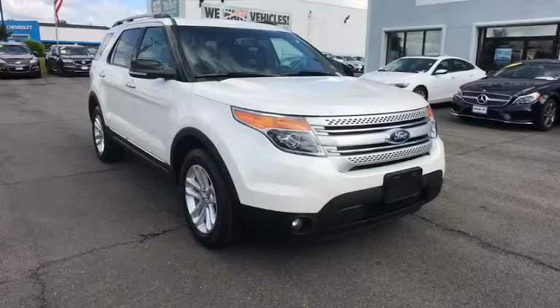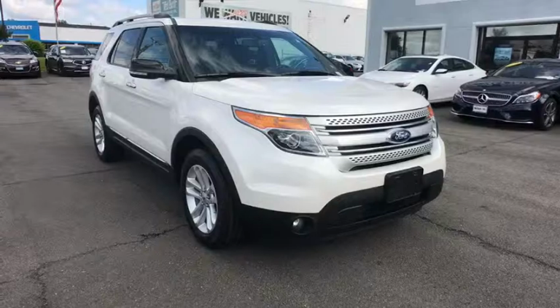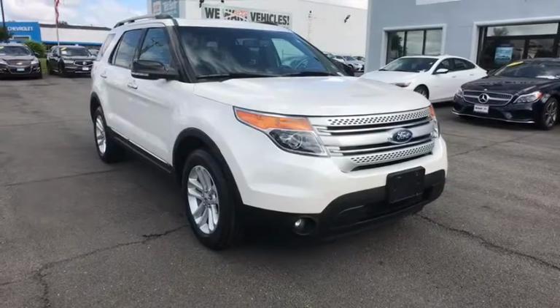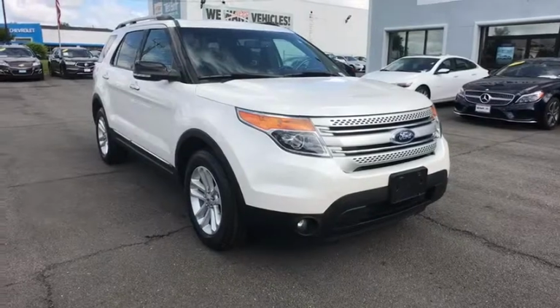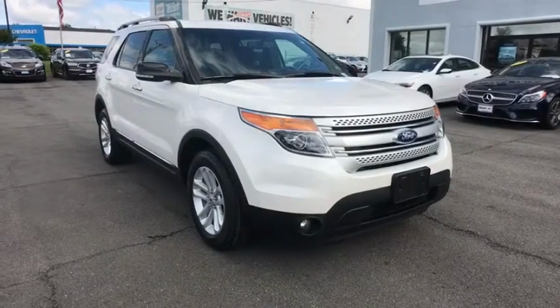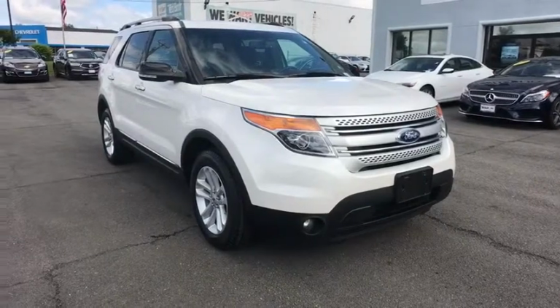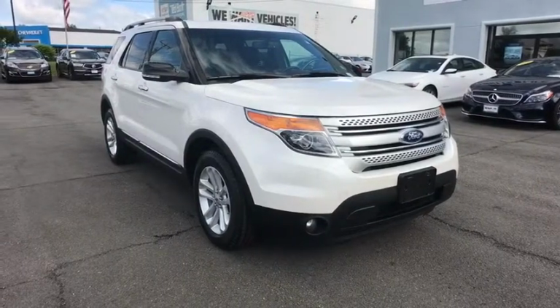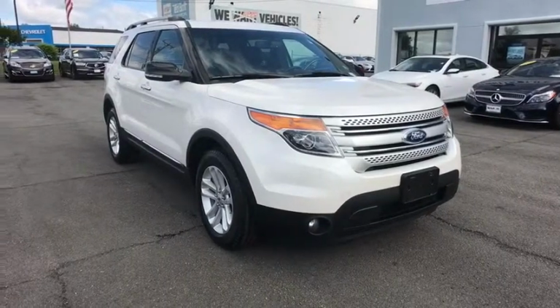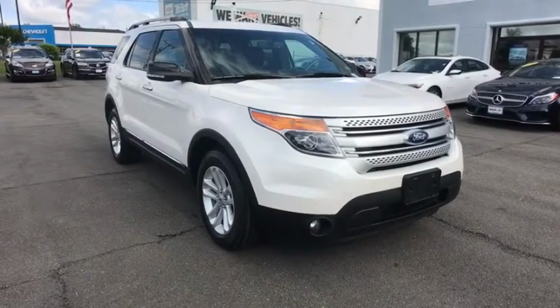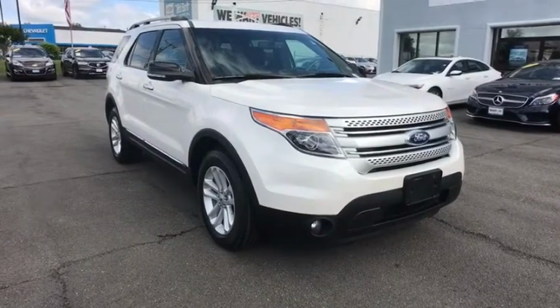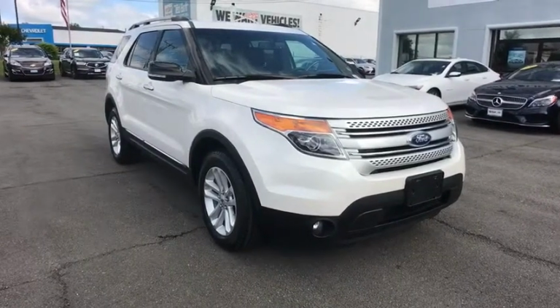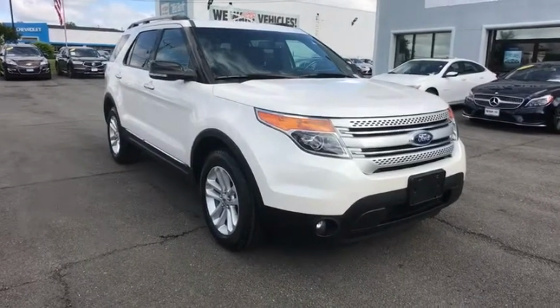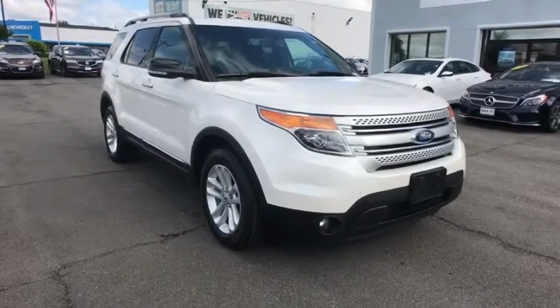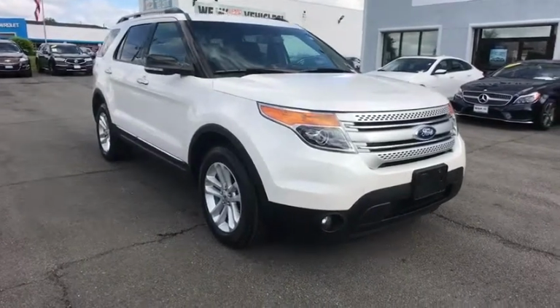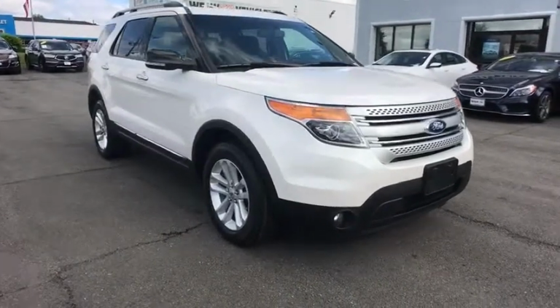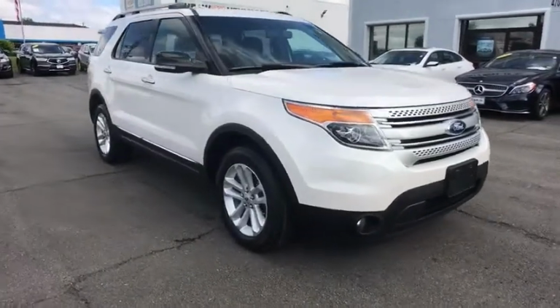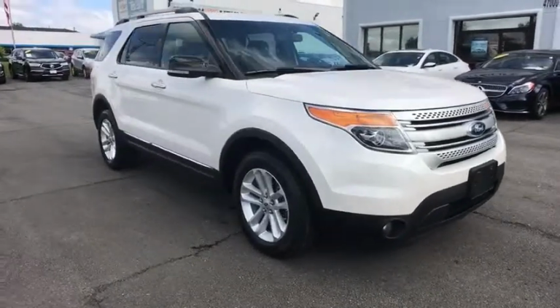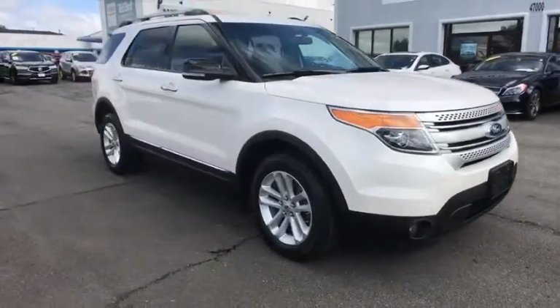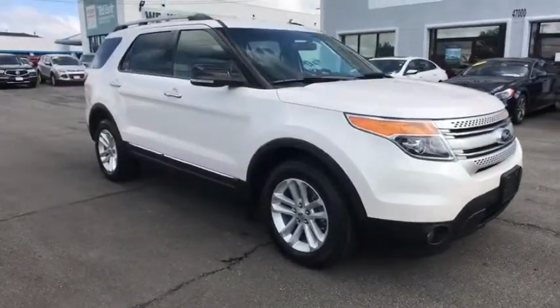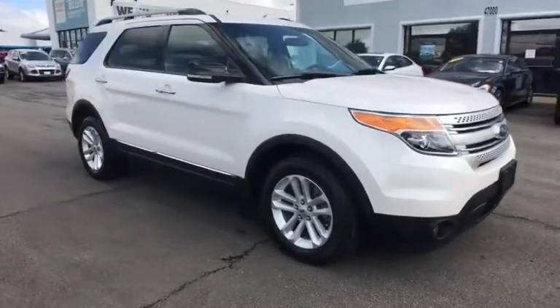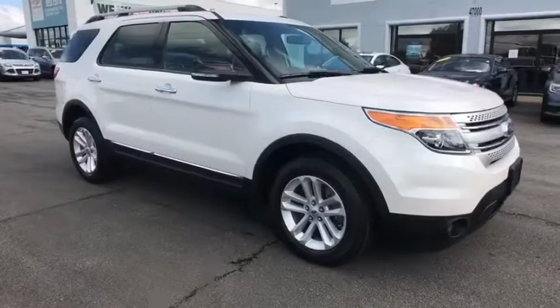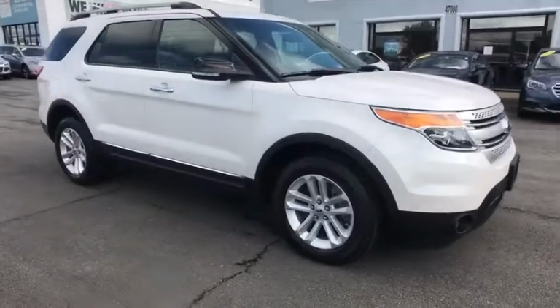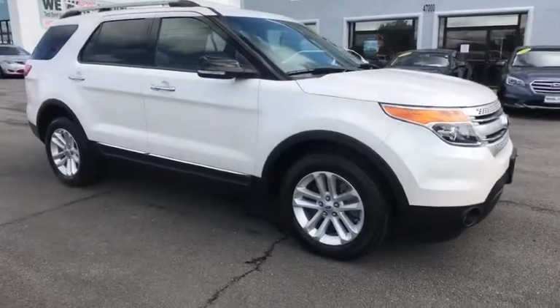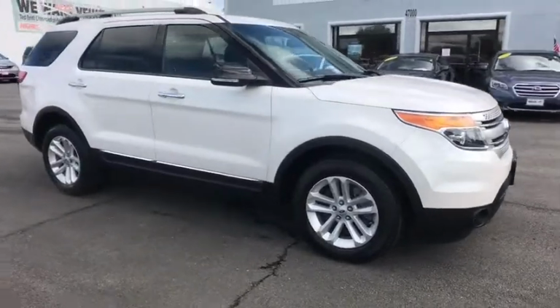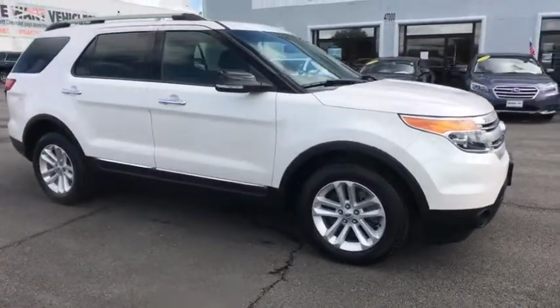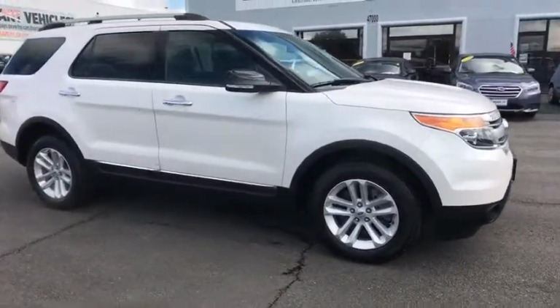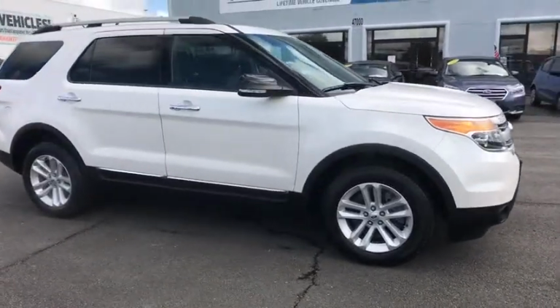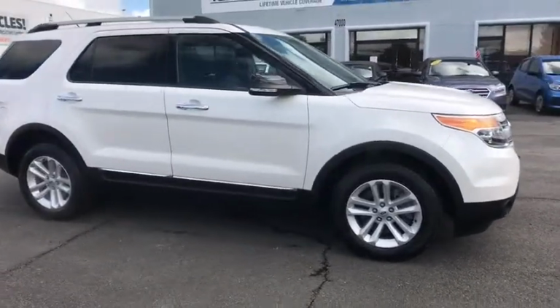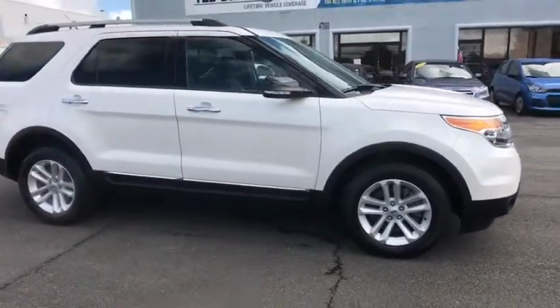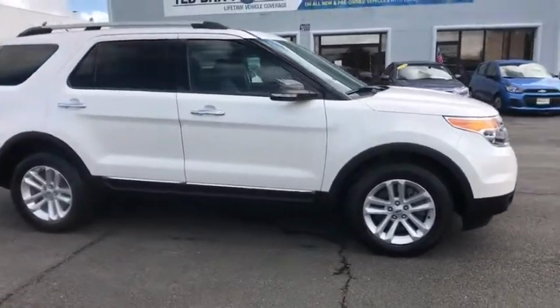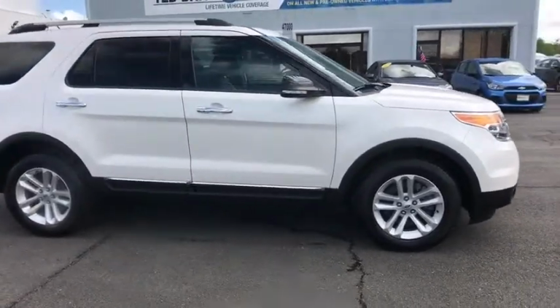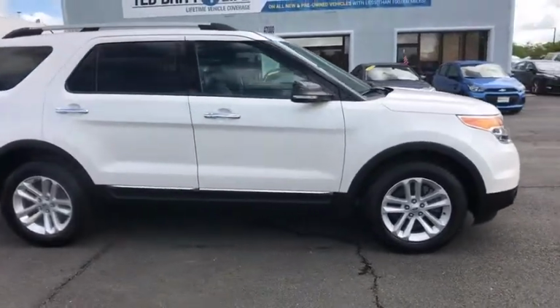The 2013 Ford Explorer. You've got a lot of capabilities to call on in a Ford Explorer. Don't underestimate your choices.